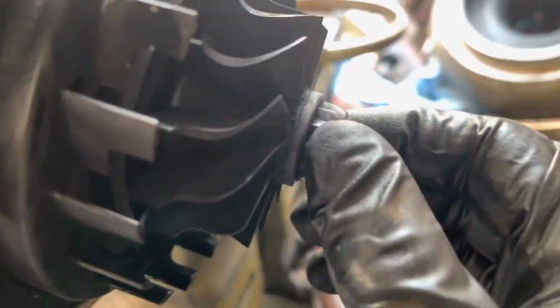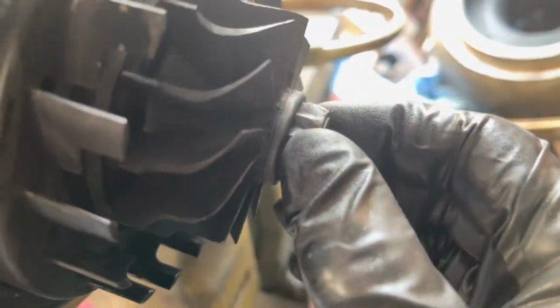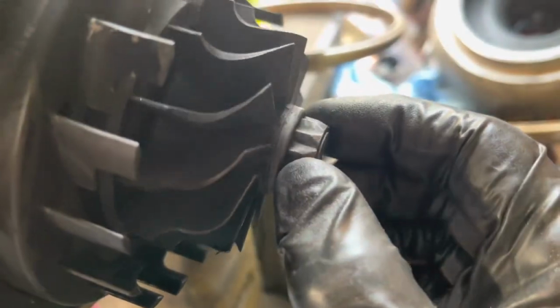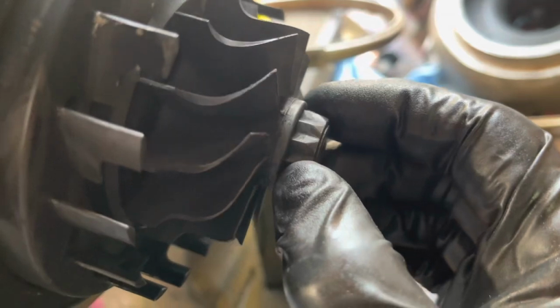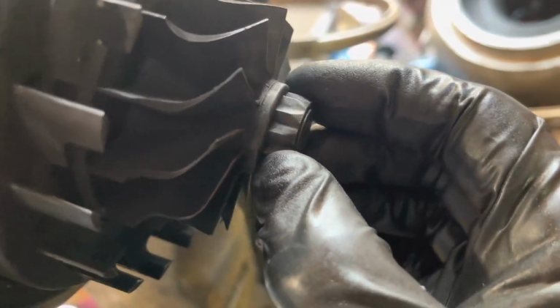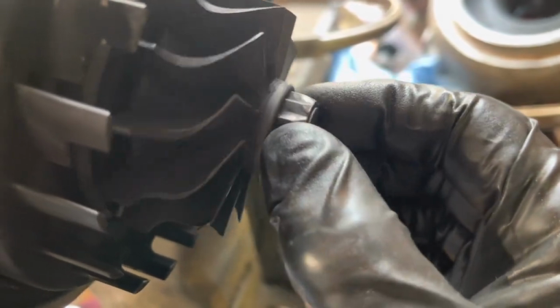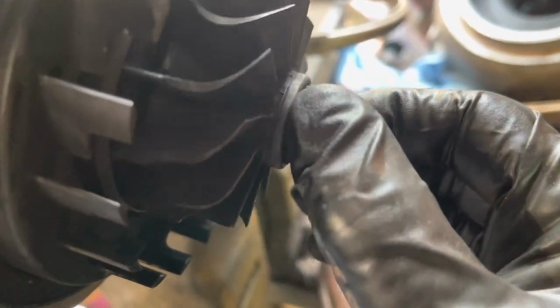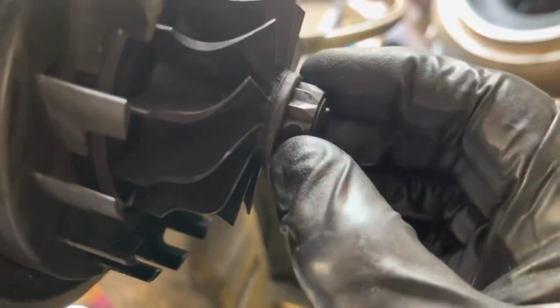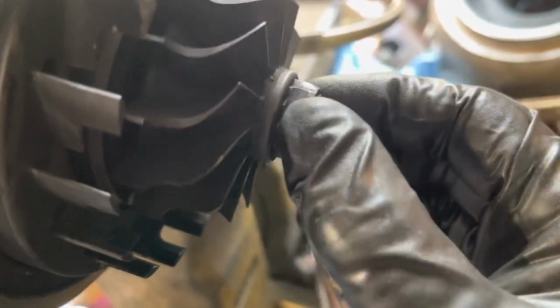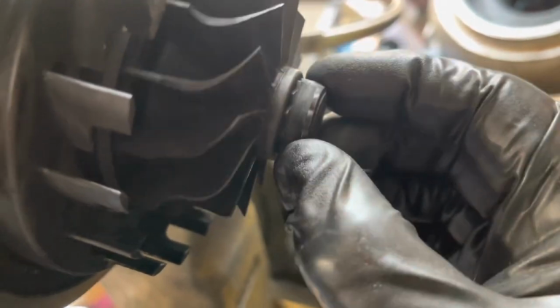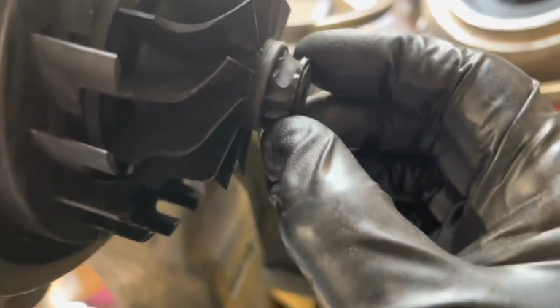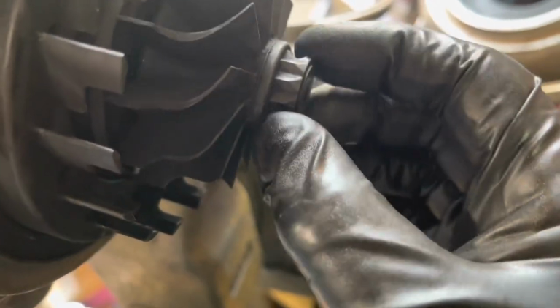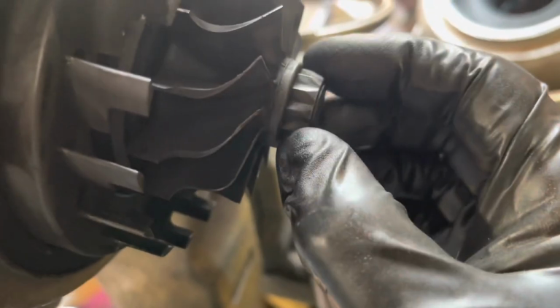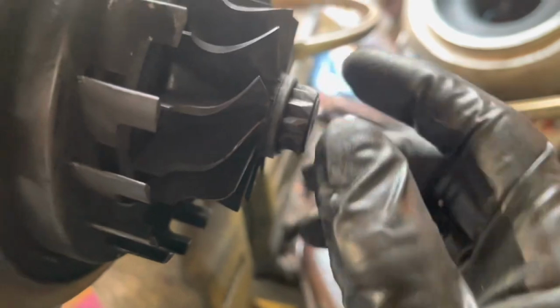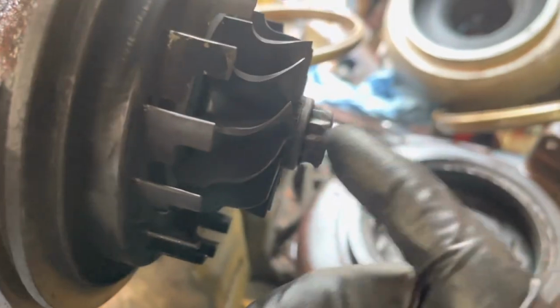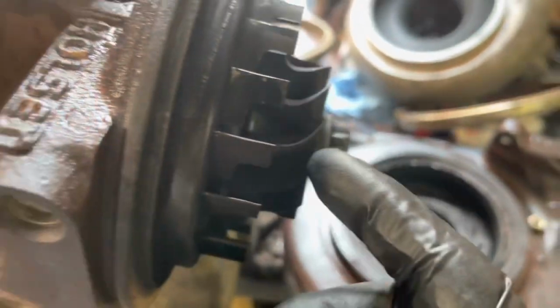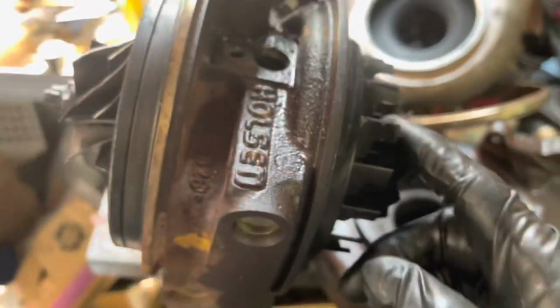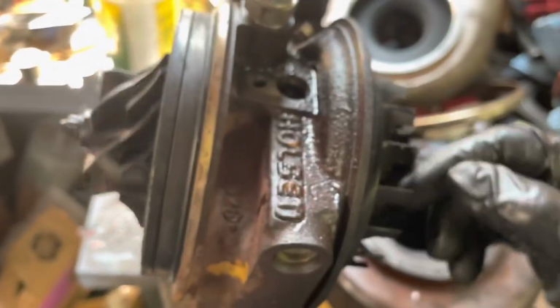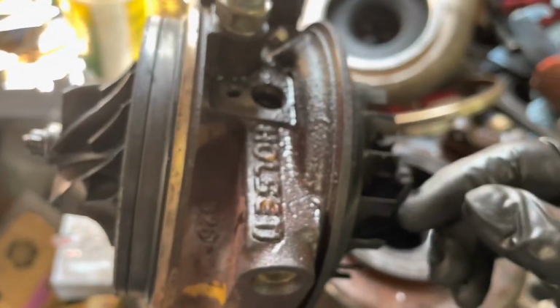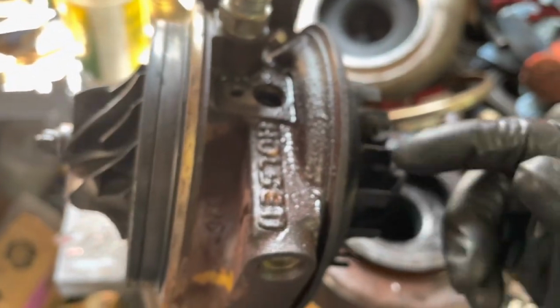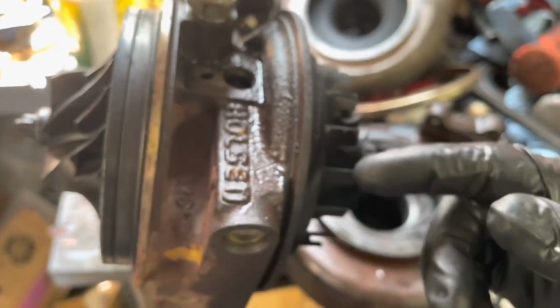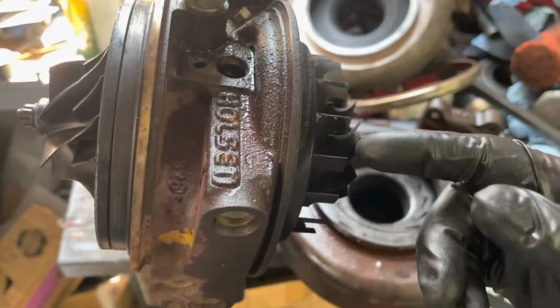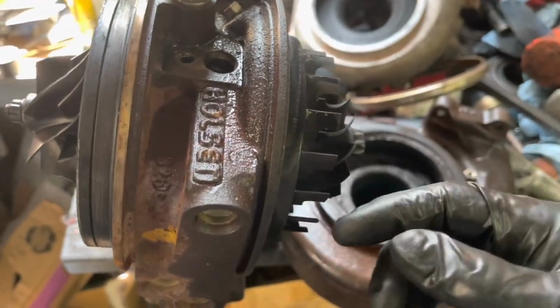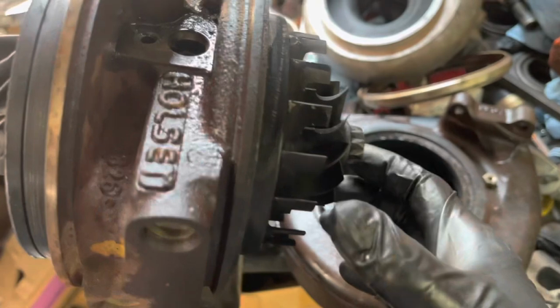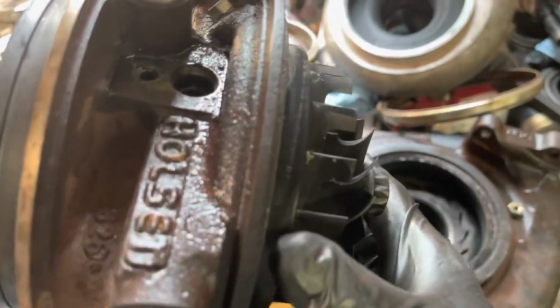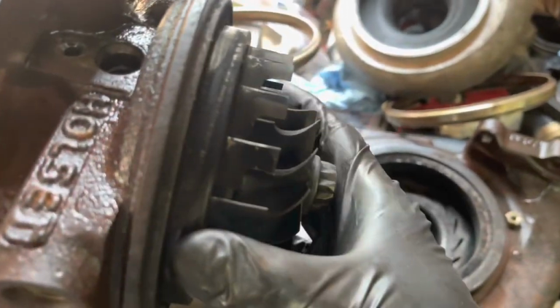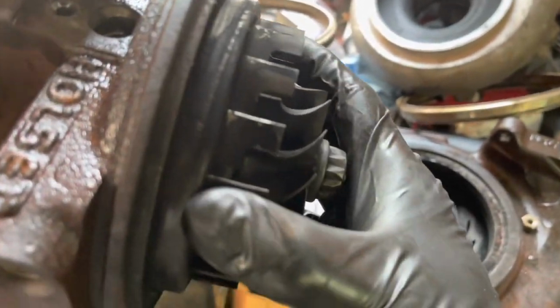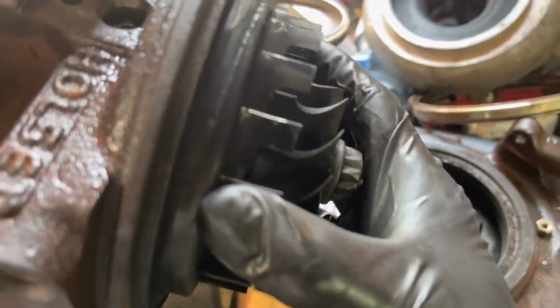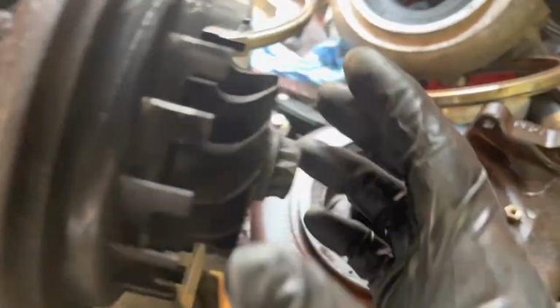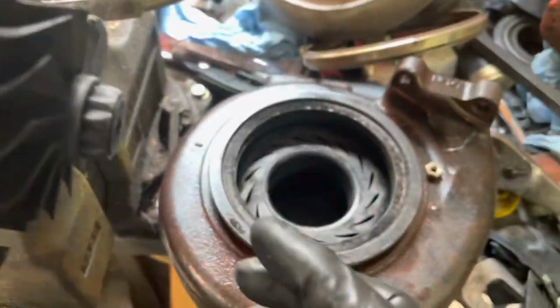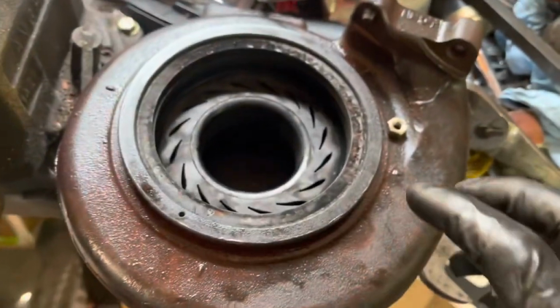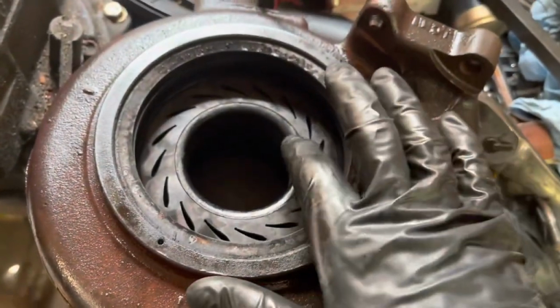We're going to look at both the exhaust and compressor side blades and make sure nothing's bent, broke, or chipped off. If anything is broken on these you want to replace them because this thing is balanced and you want to keep it running good. The VGT vanes we notice are in good condition too.